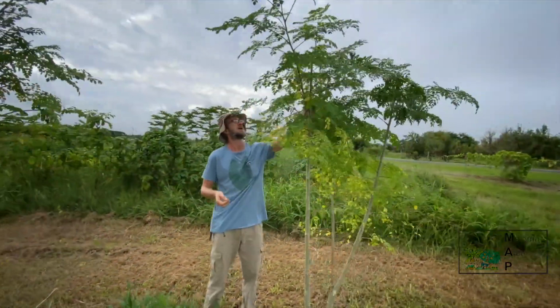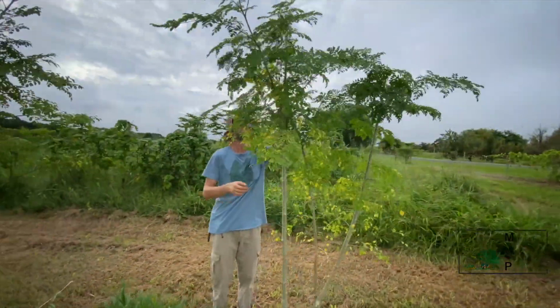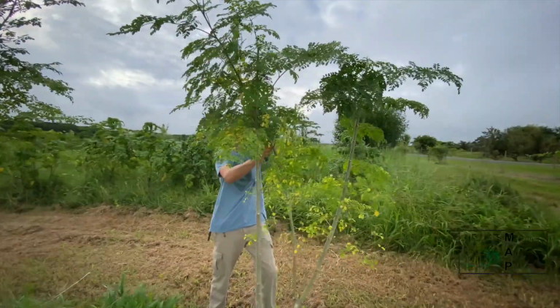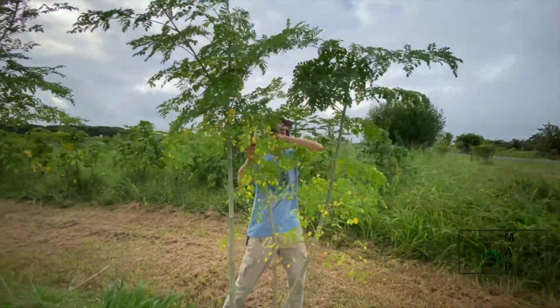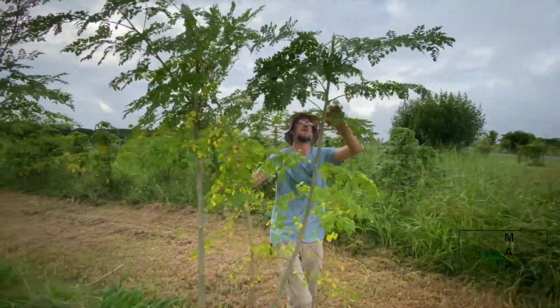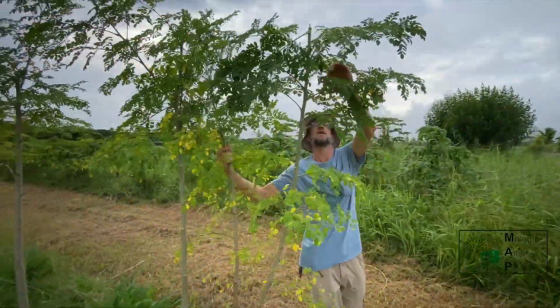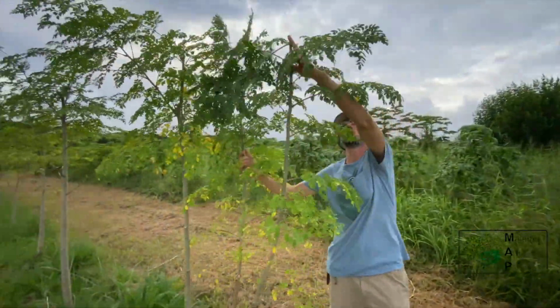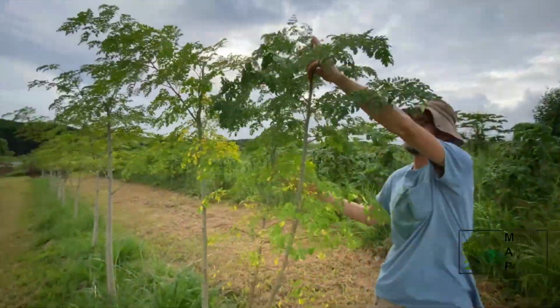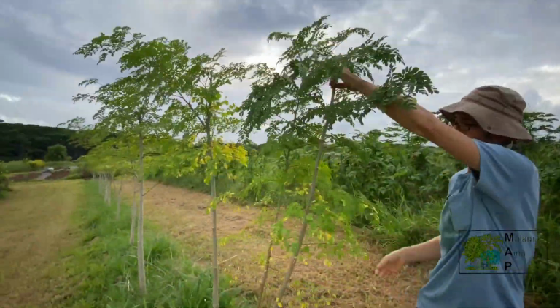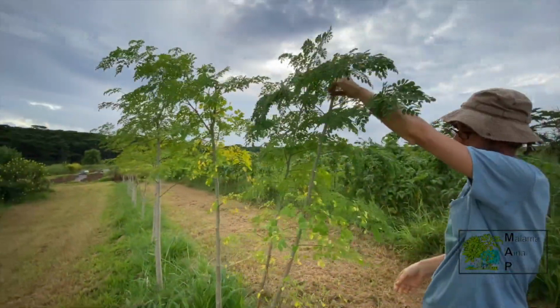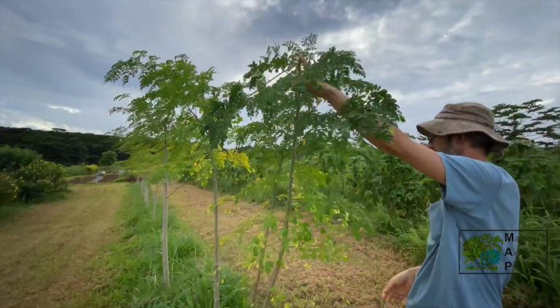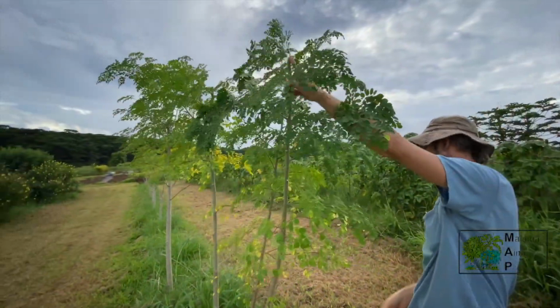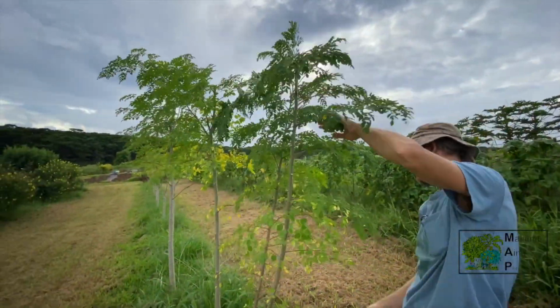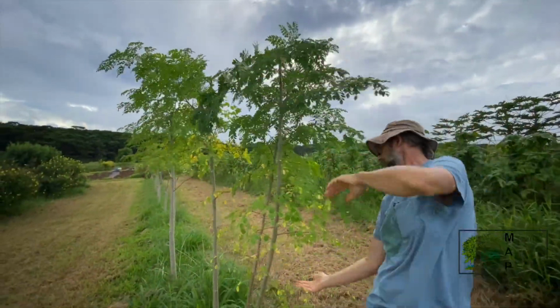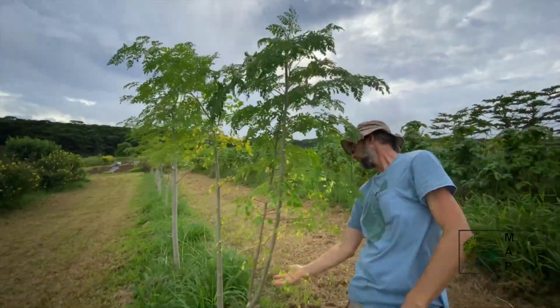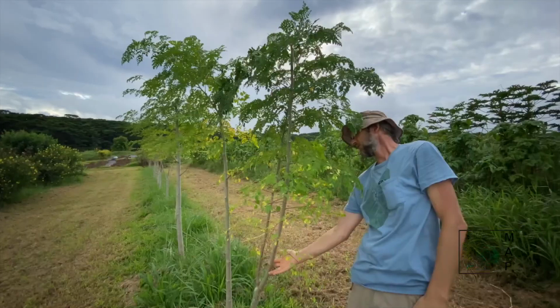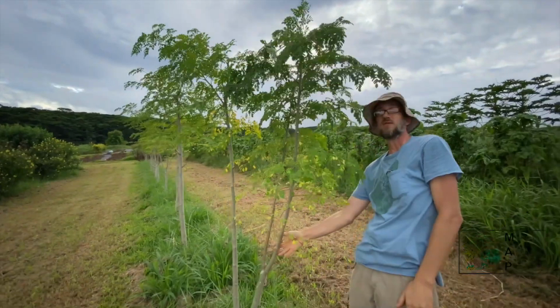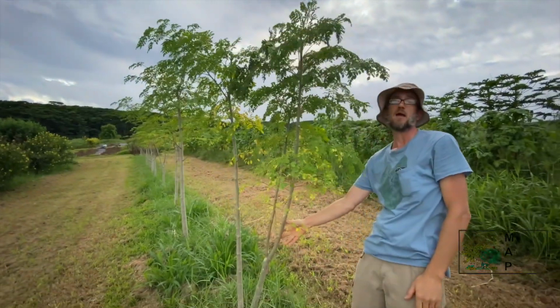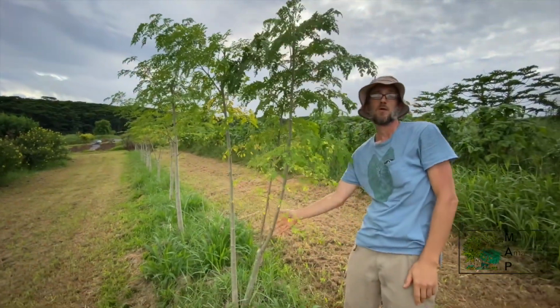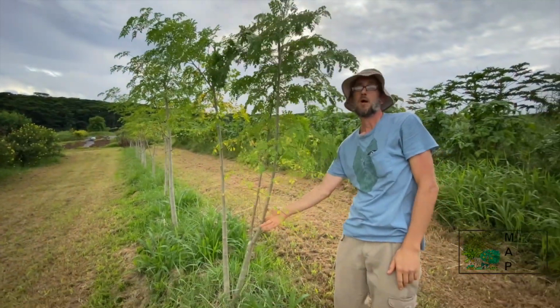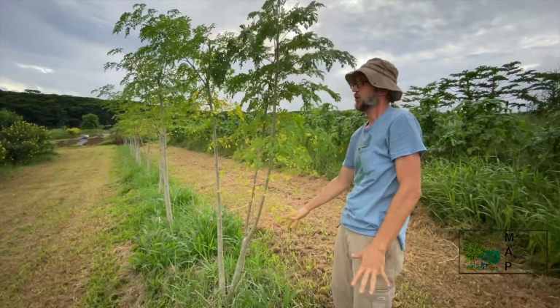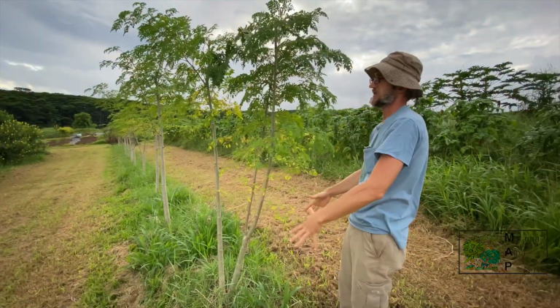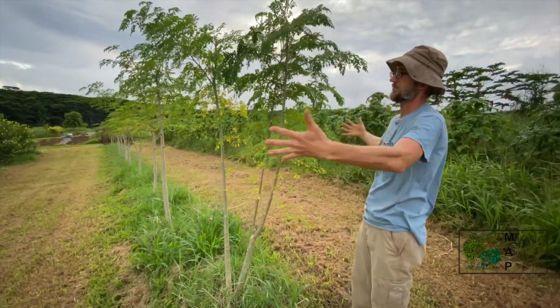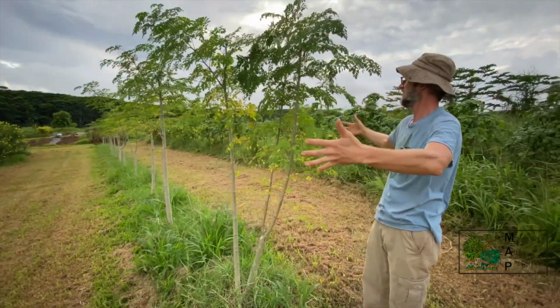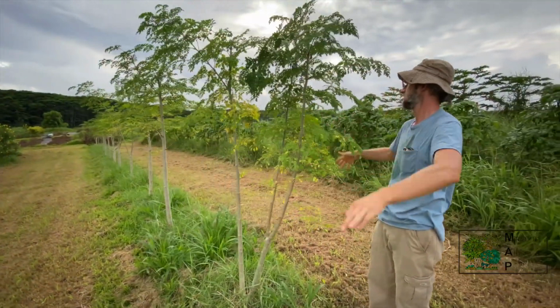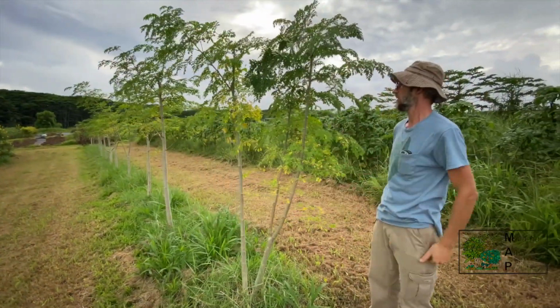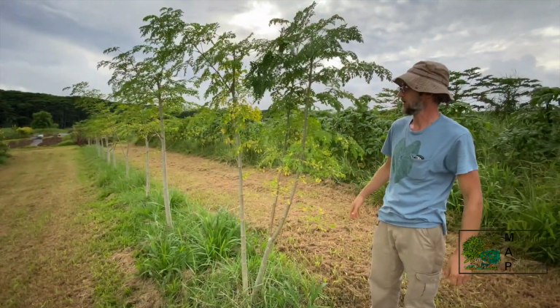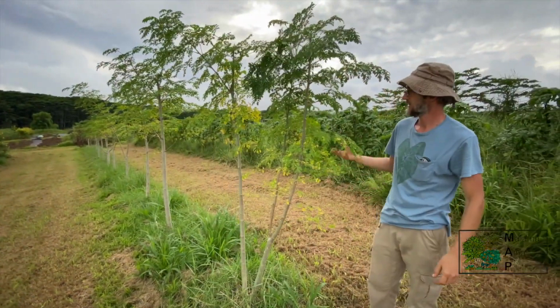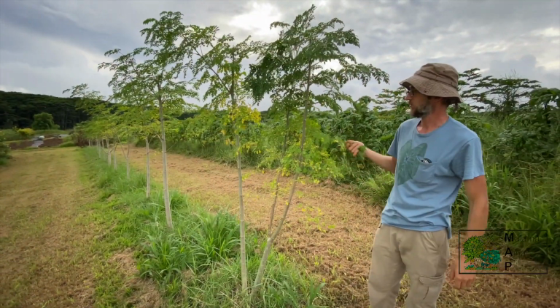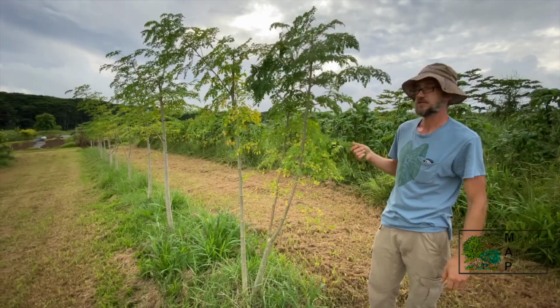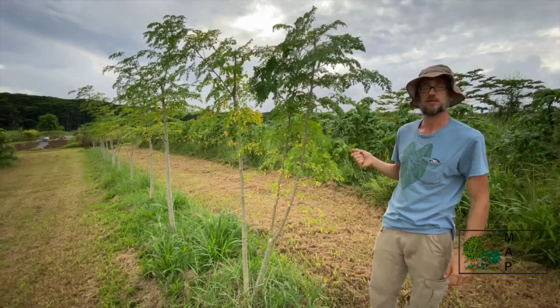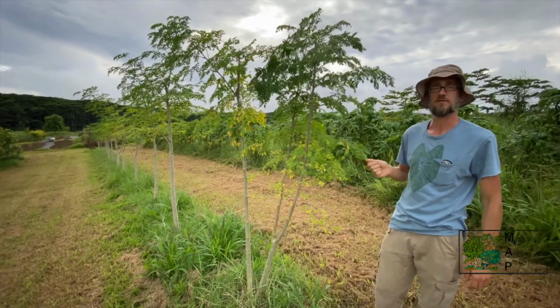And then this one here, I've just harvested that. But at some point we really want to cut these back really low, just to get them to bush out more and make them really easy to harvest.